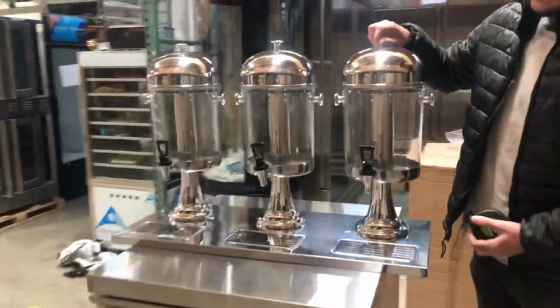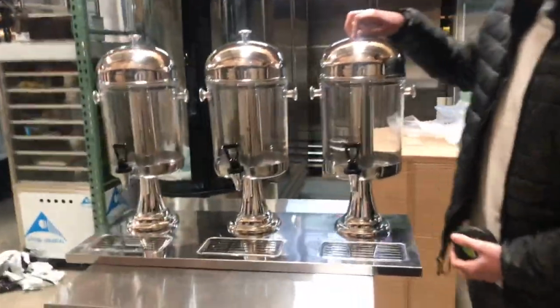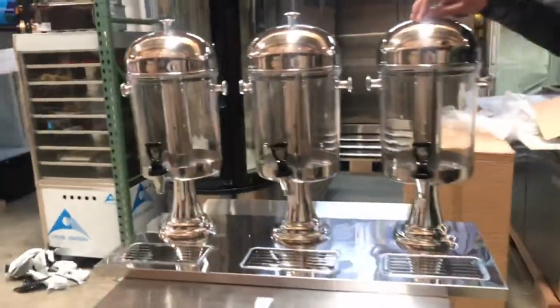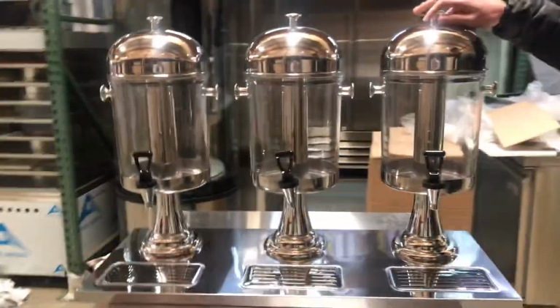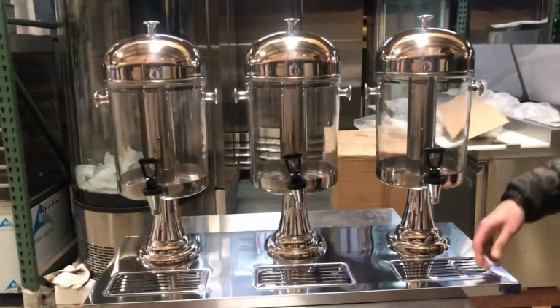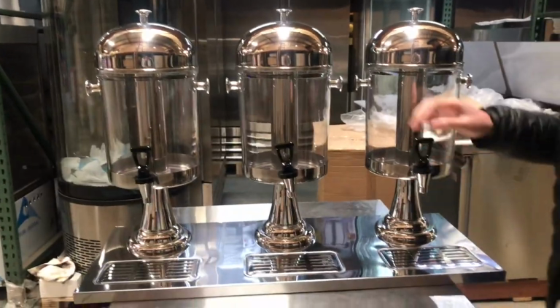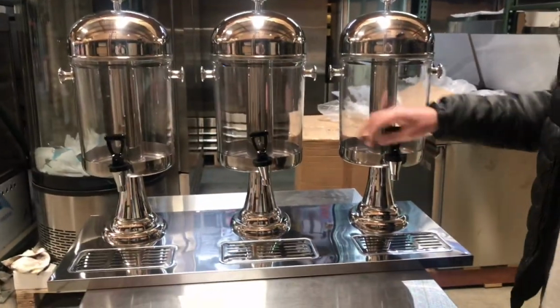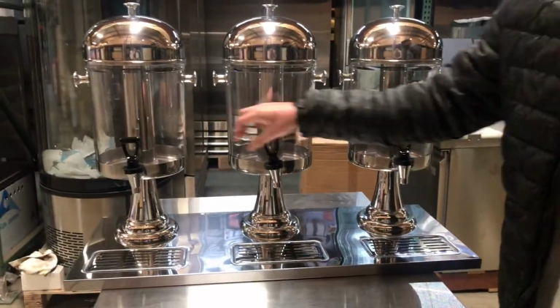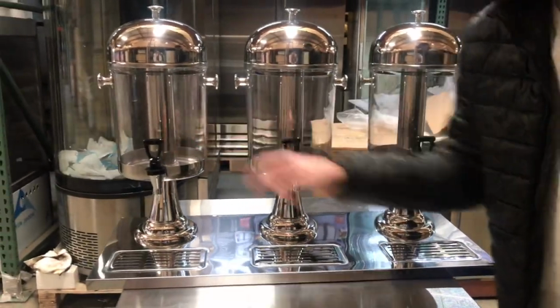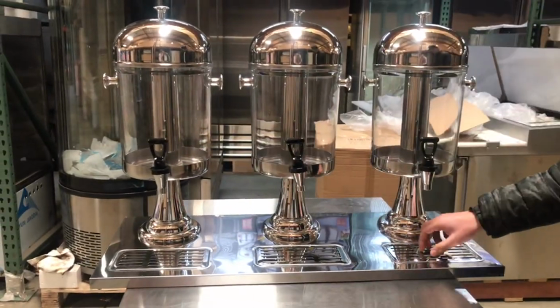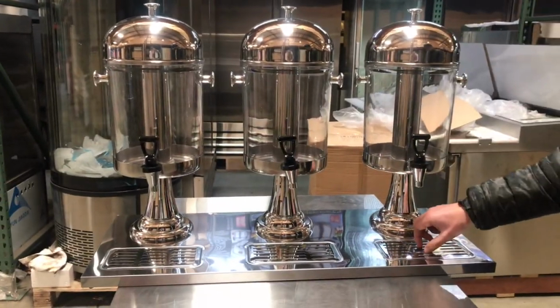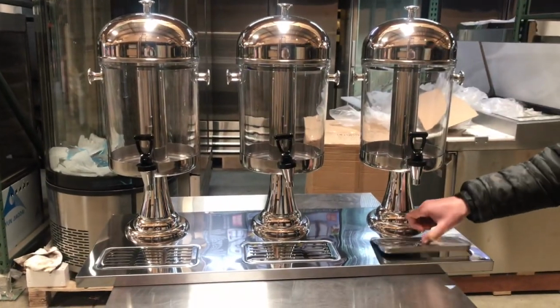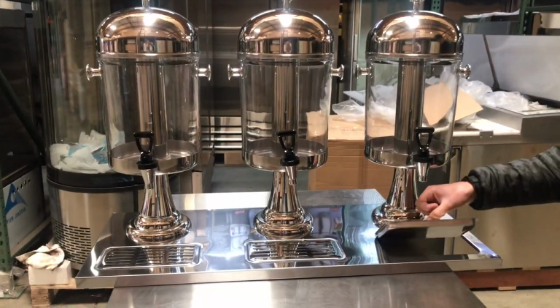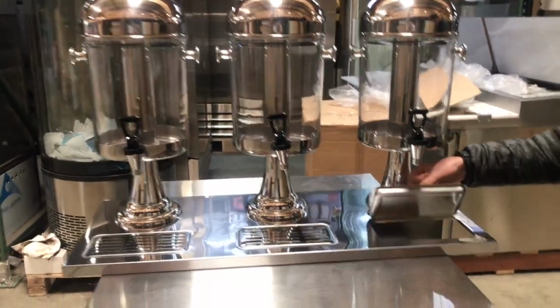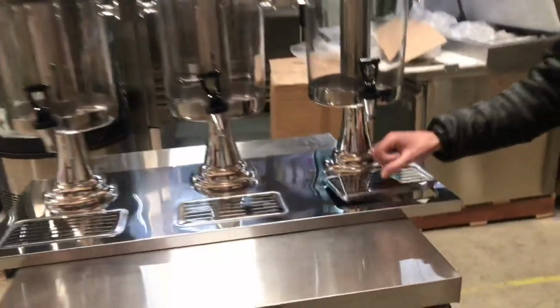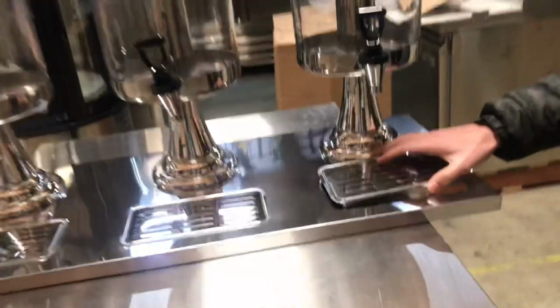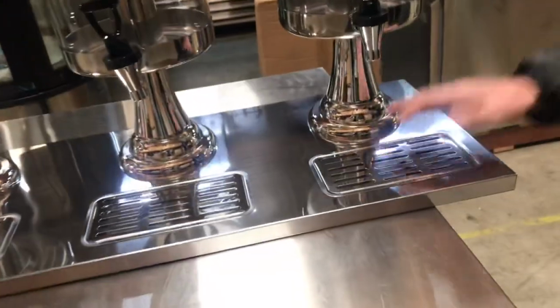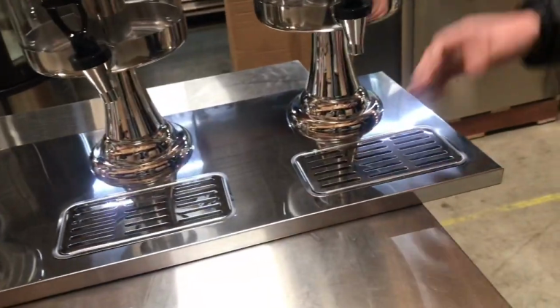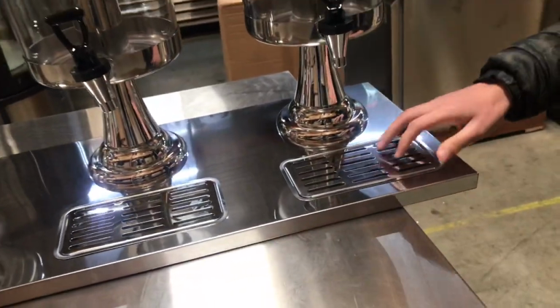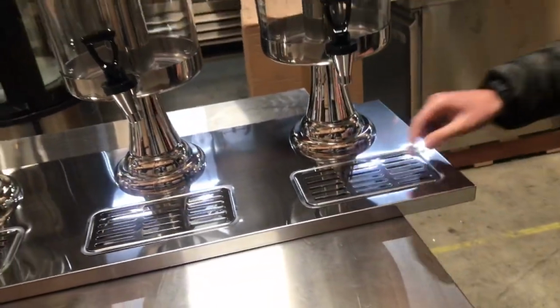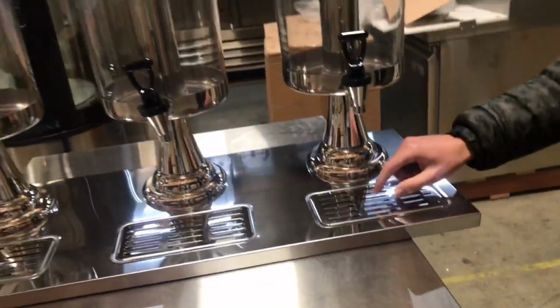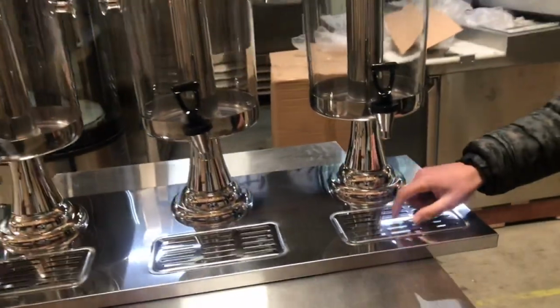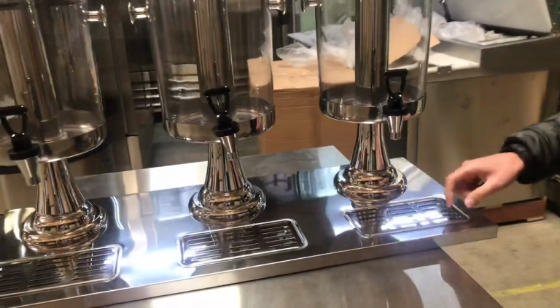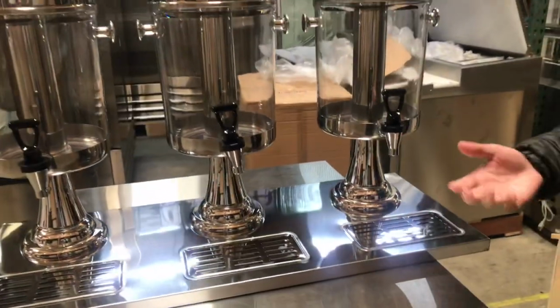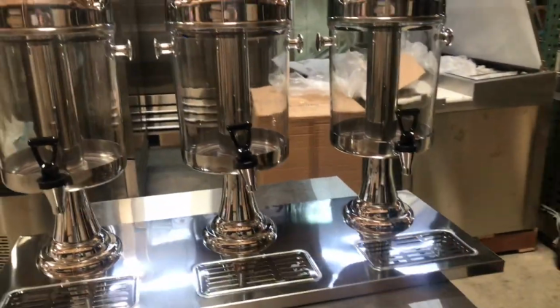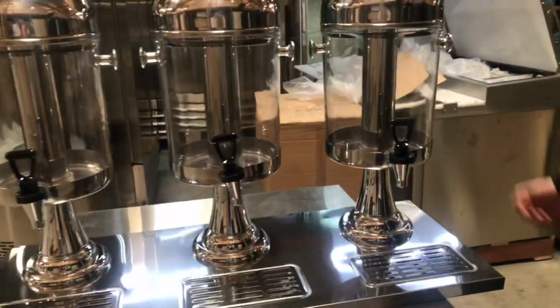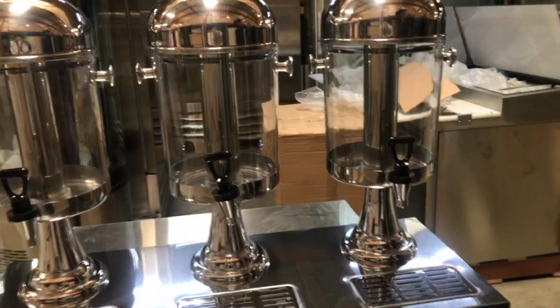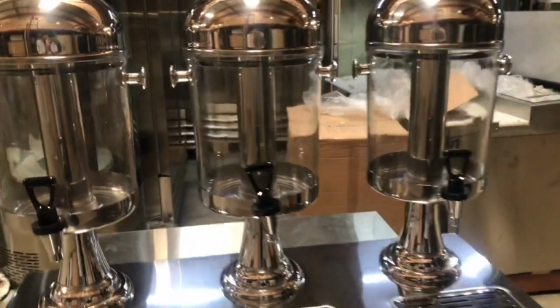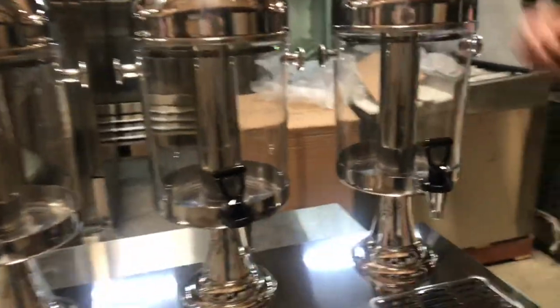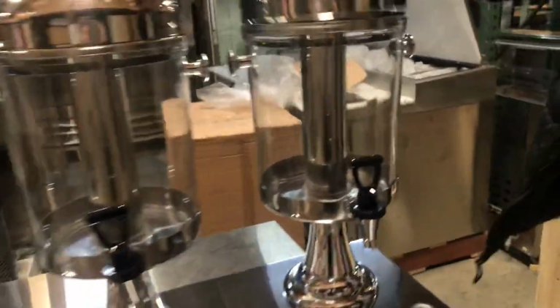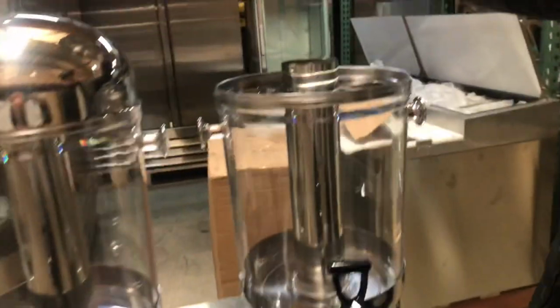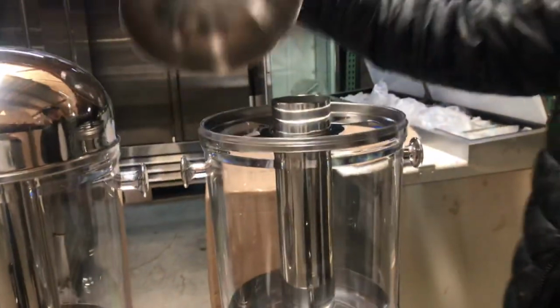So you're going to get 3 bowls and they all have their dispensers right here. You also have a waste tray right here — if the drink or water falls, it'll go down here and you can just clean it up after the day's done. They have their lids as well.